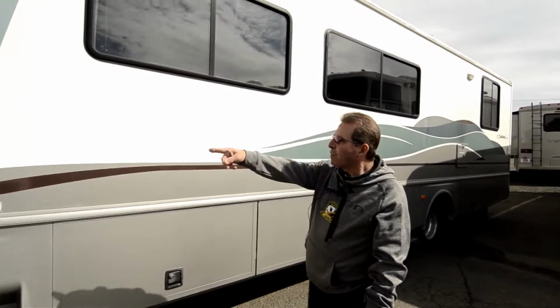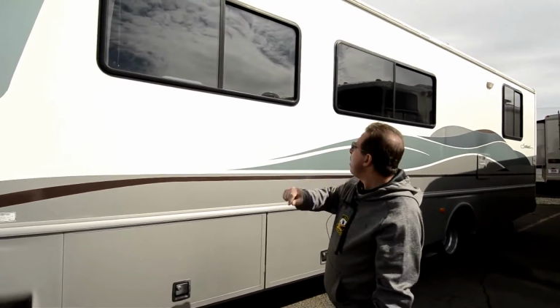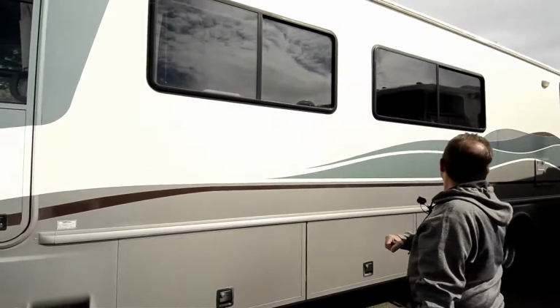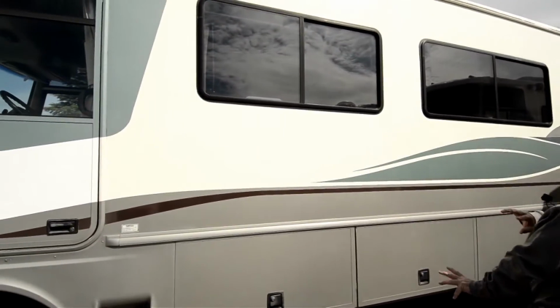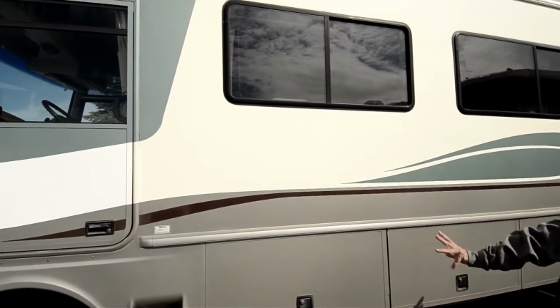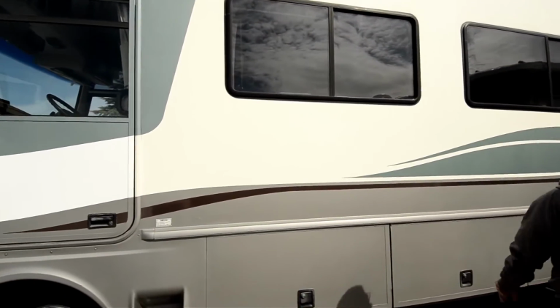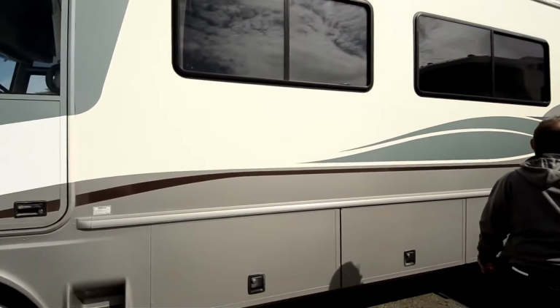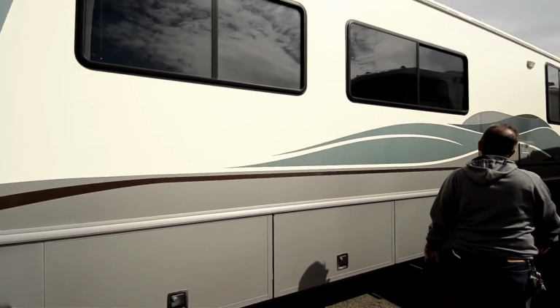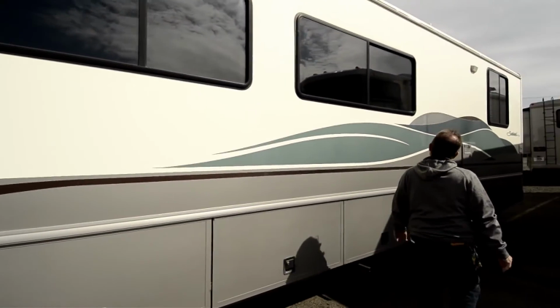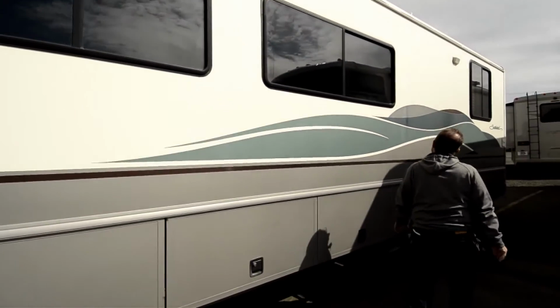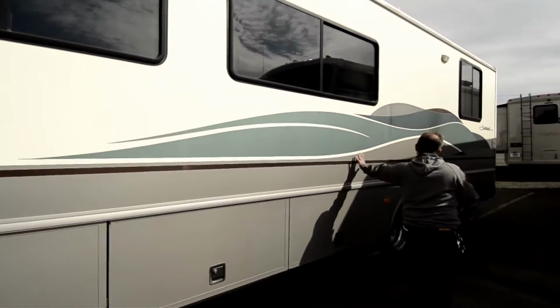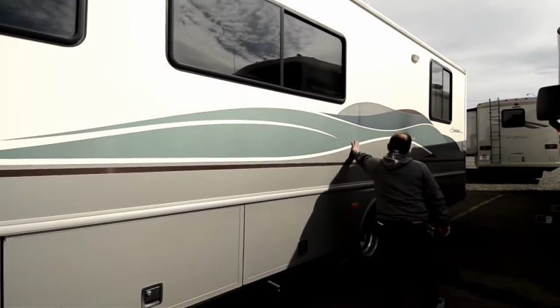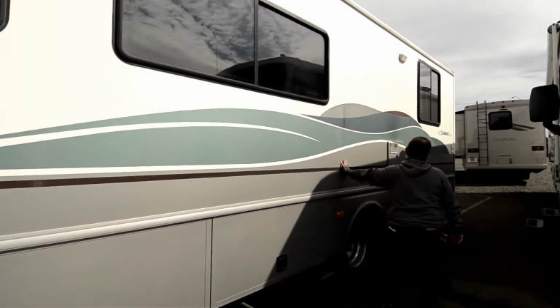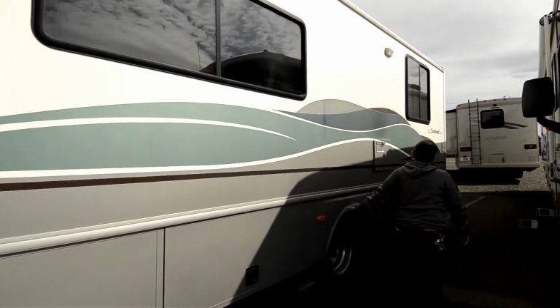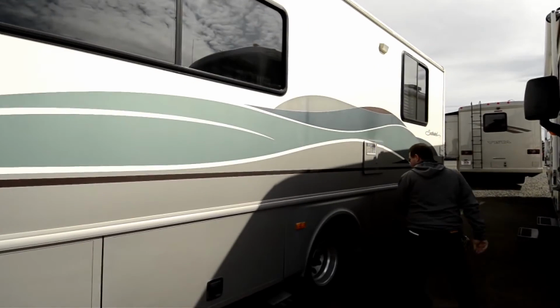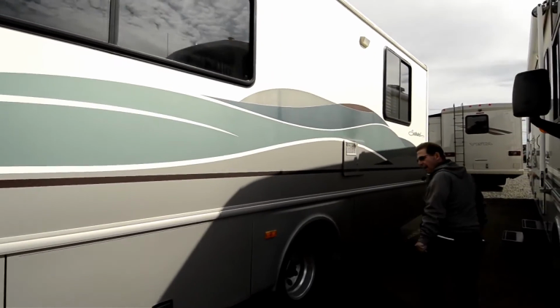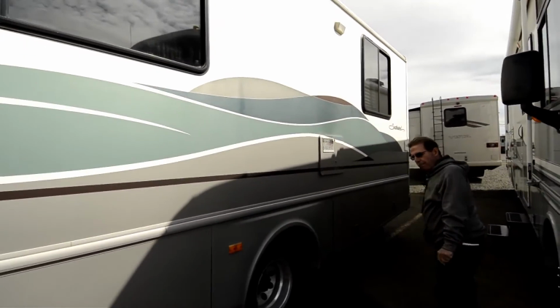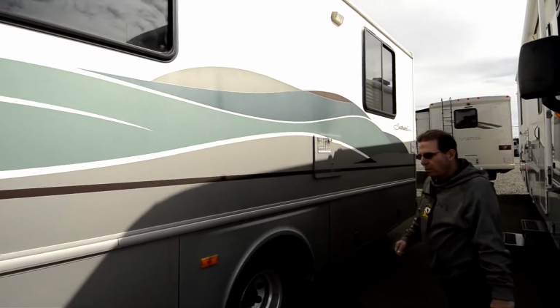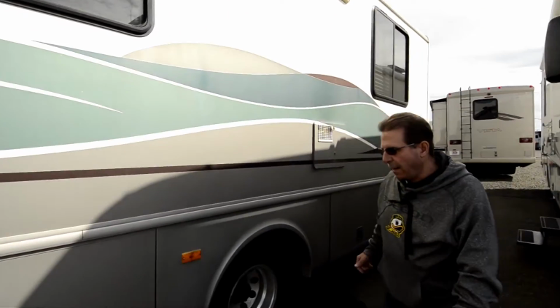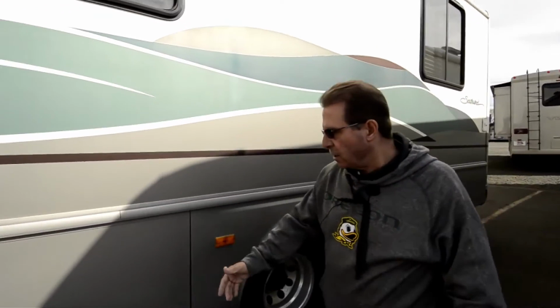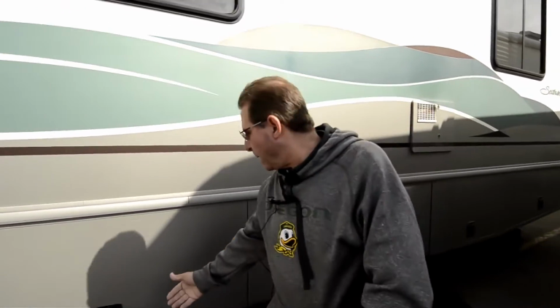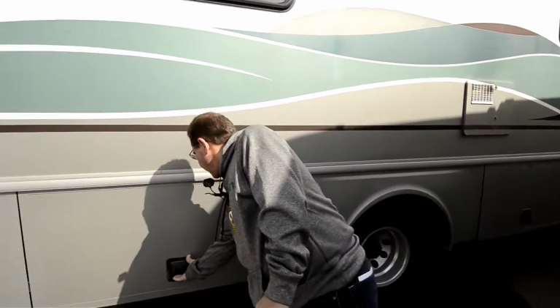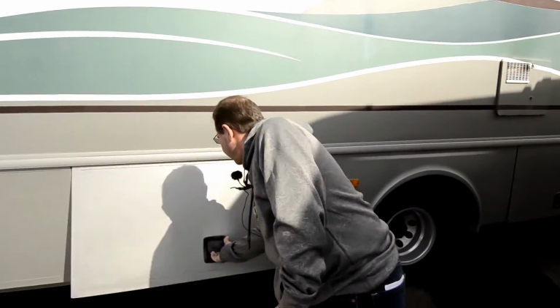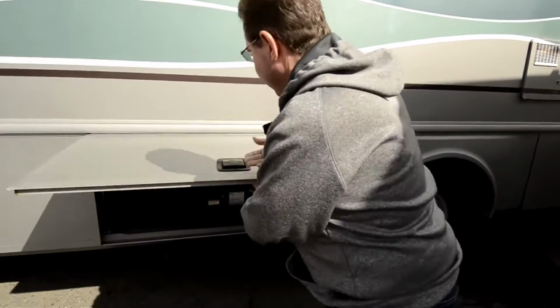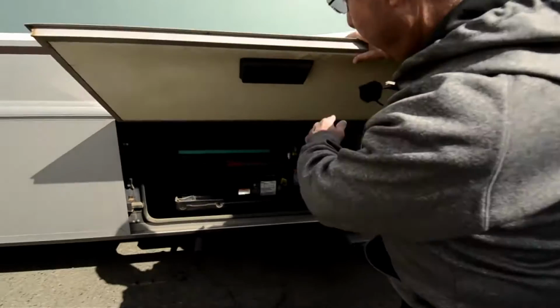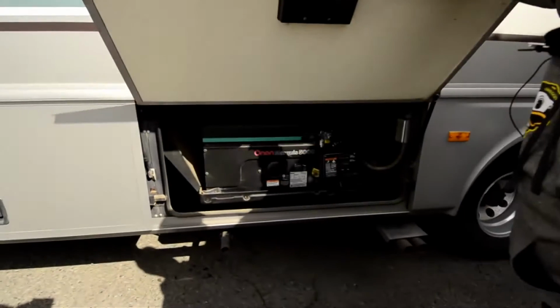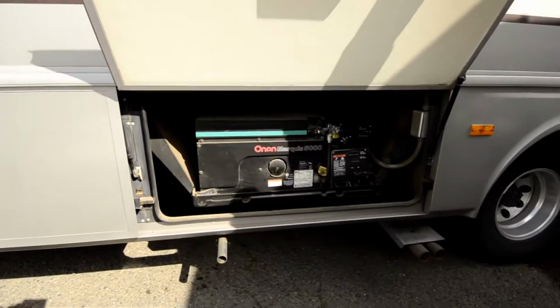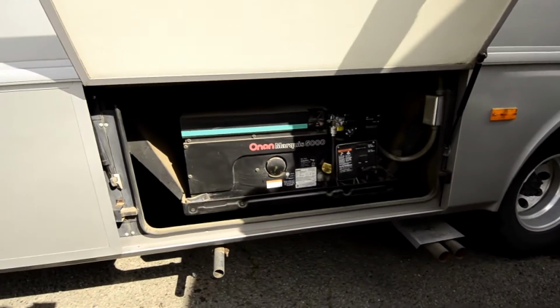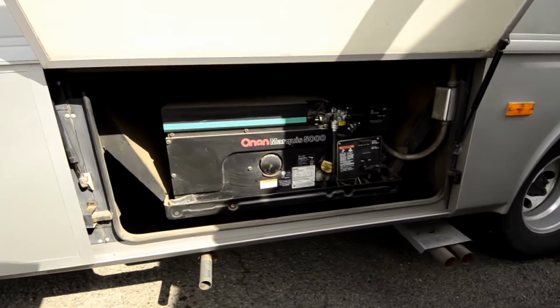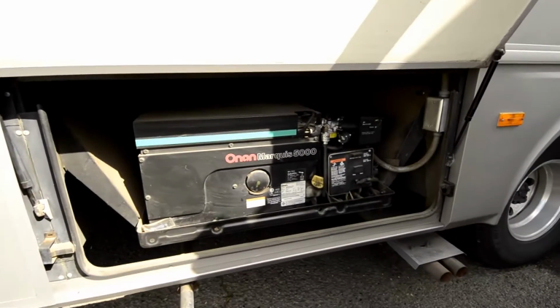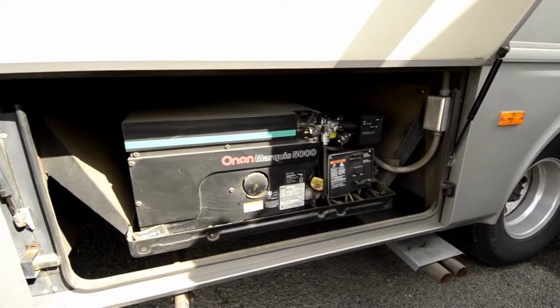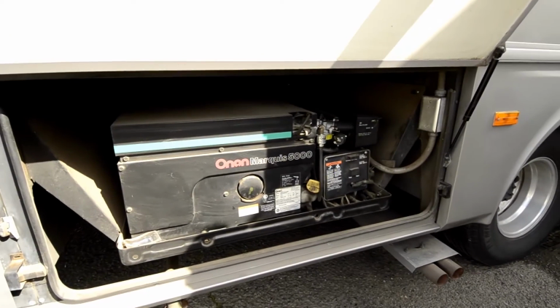Driver's door on it, no D-LAM on the sides of it, no bulging out of anything. Let's go back here to the generator — 5,000 watt Onan Marquee generator.